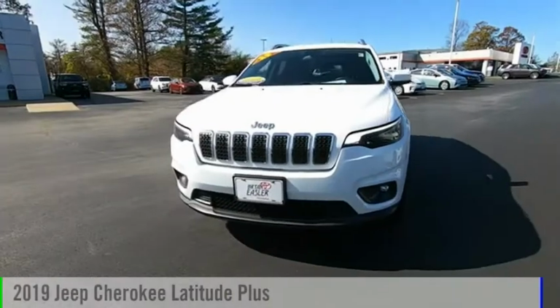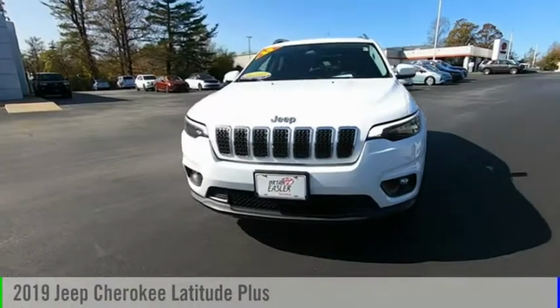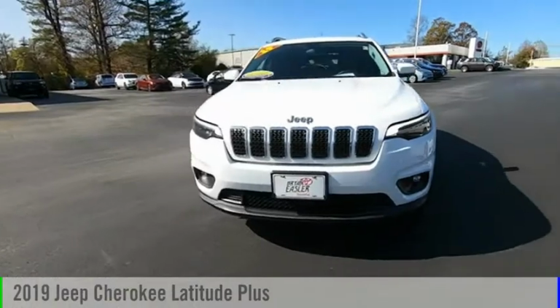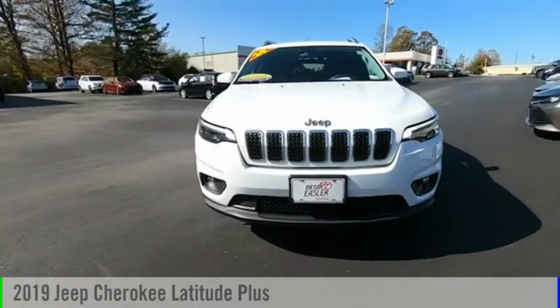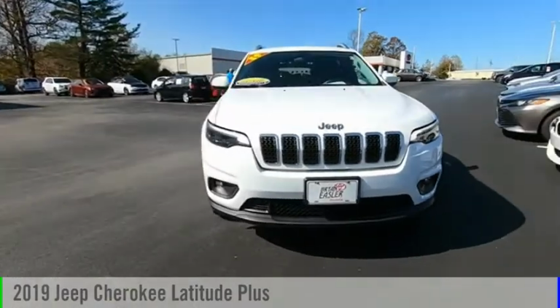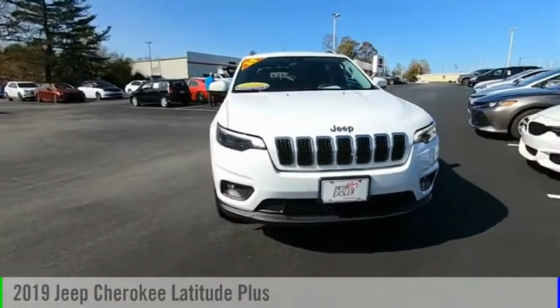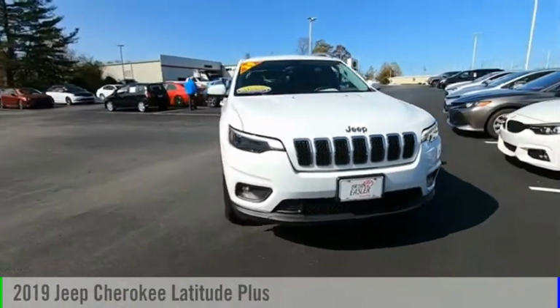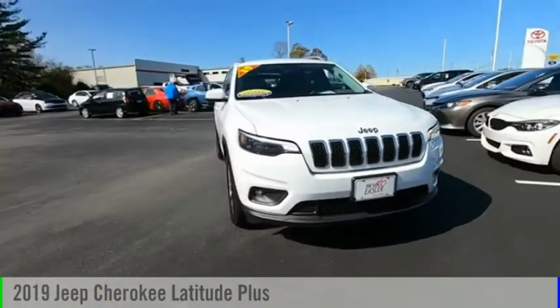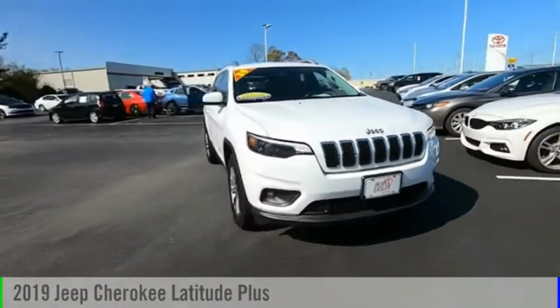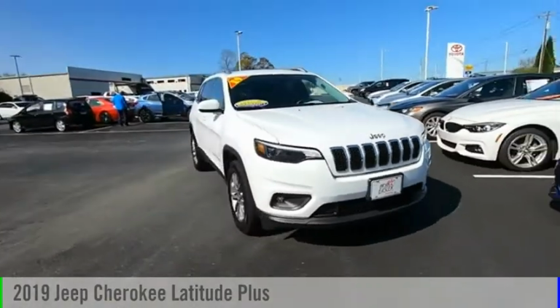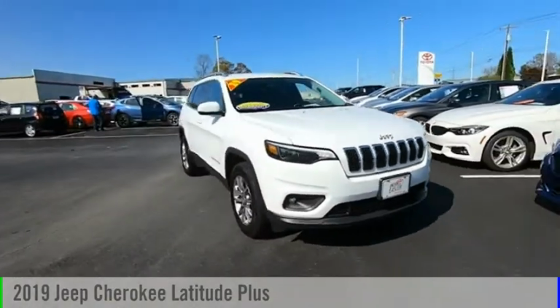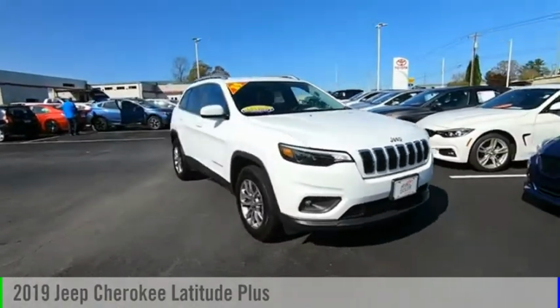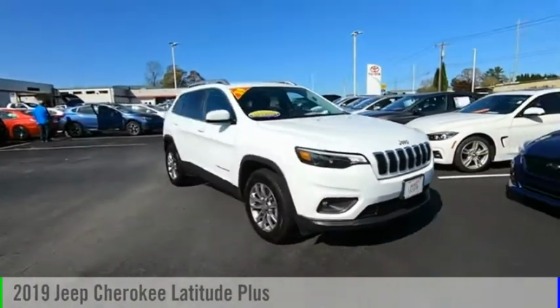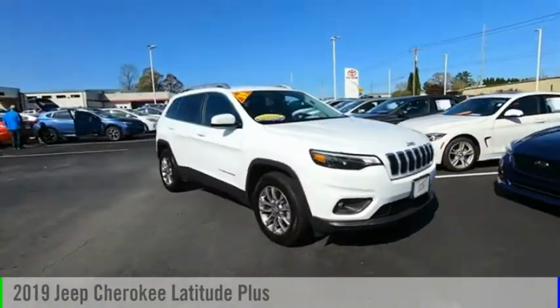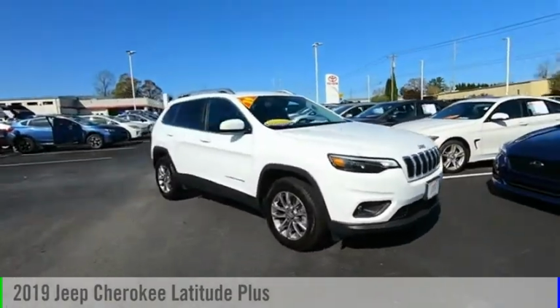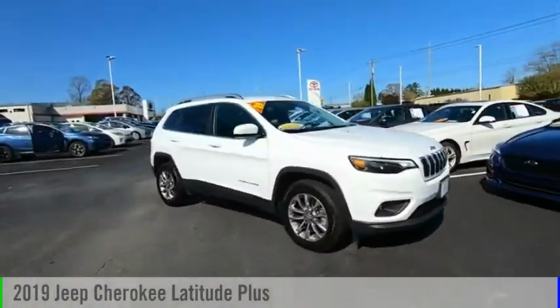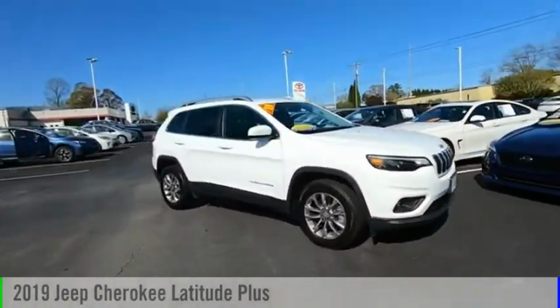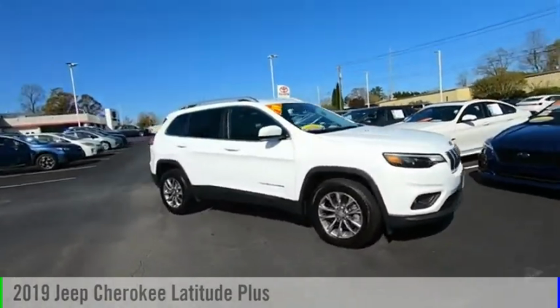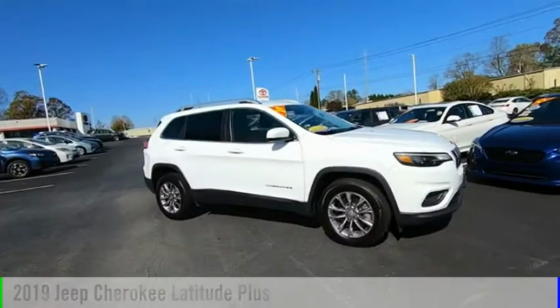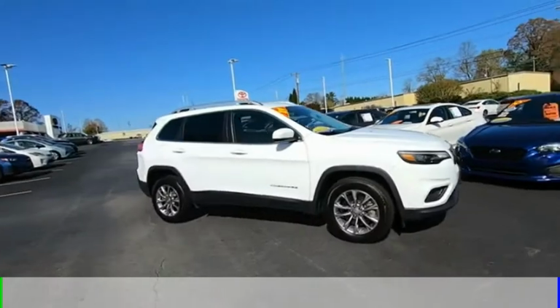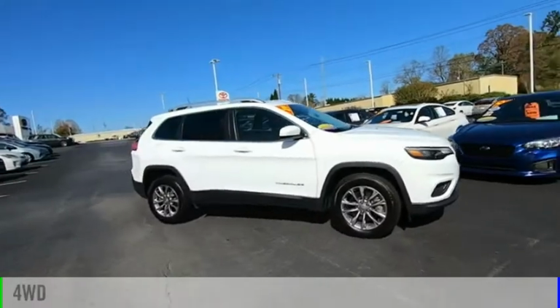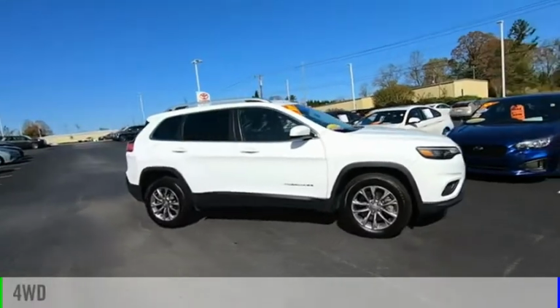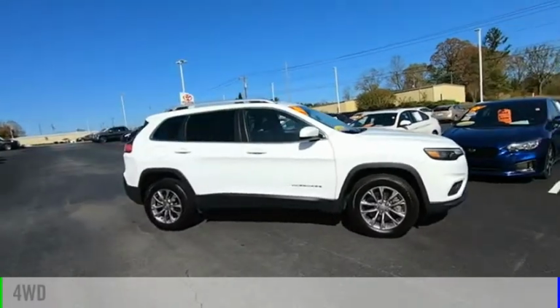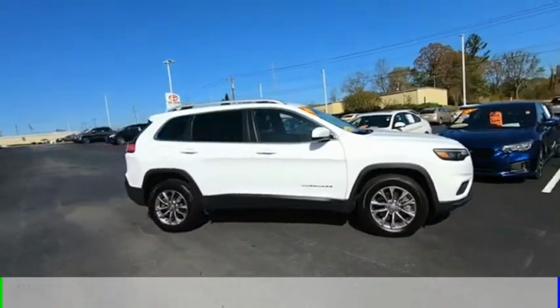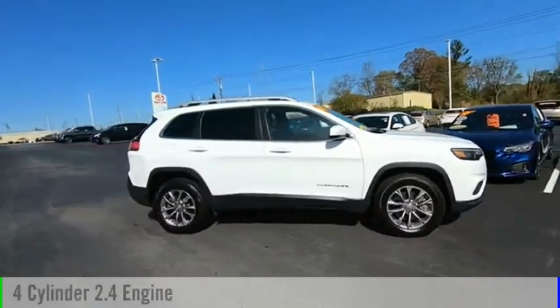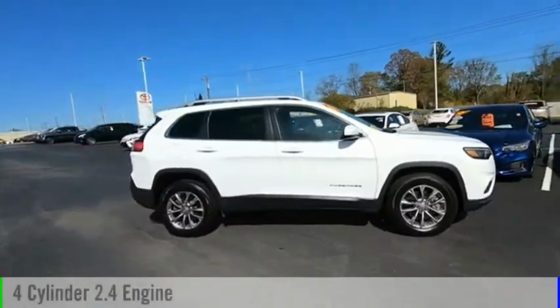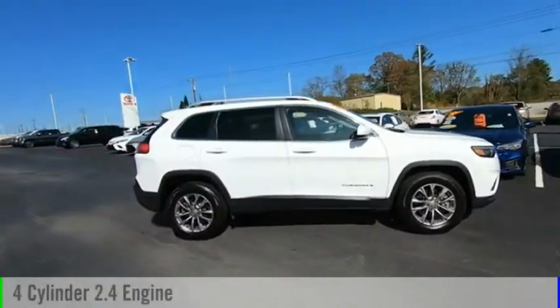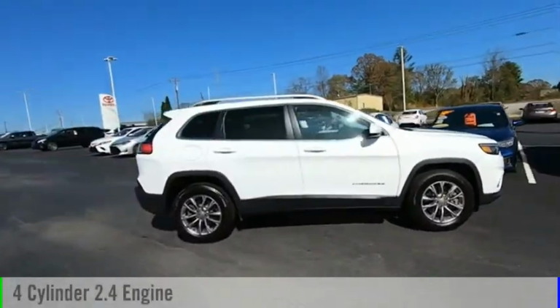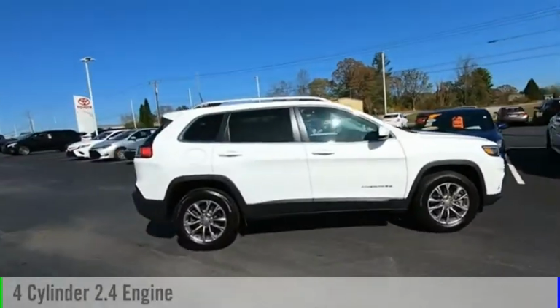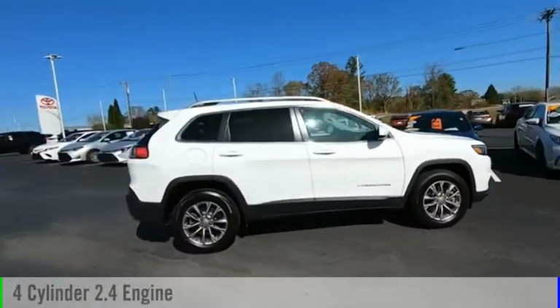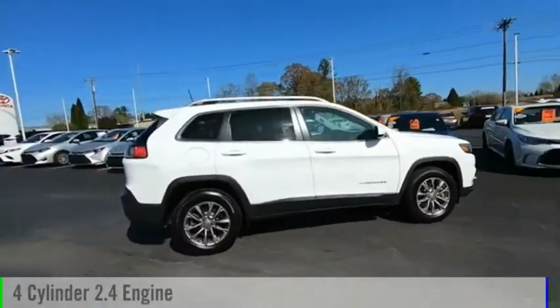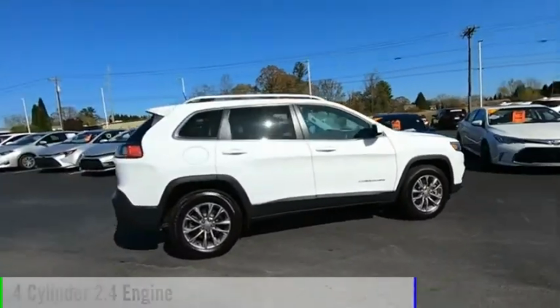Stop by and take a look at the 2019 Cherokee. This vehicle is powered by a four-wheel drive, four-cylinder, 2.4-liter engine.